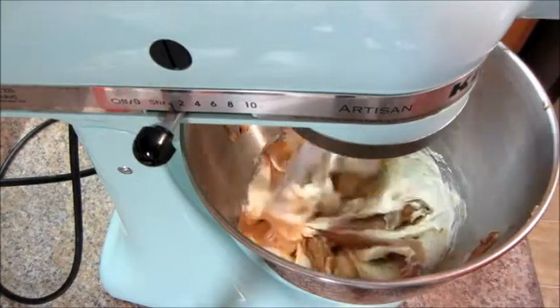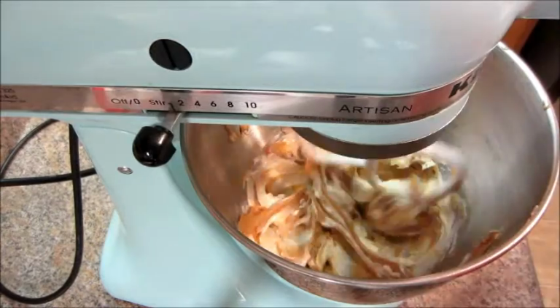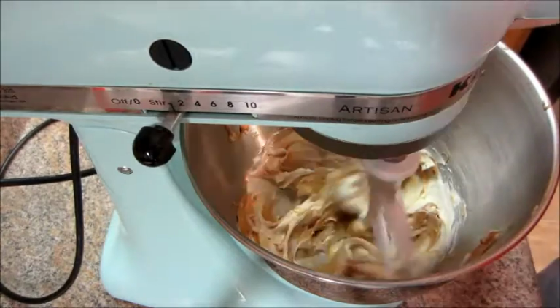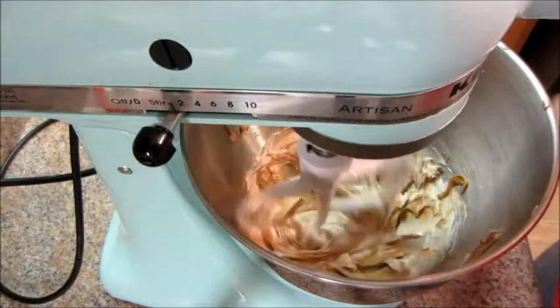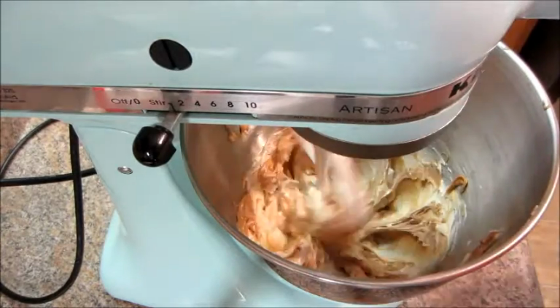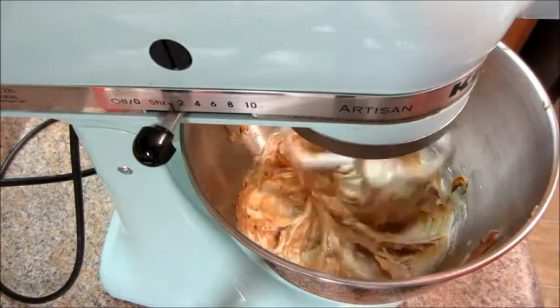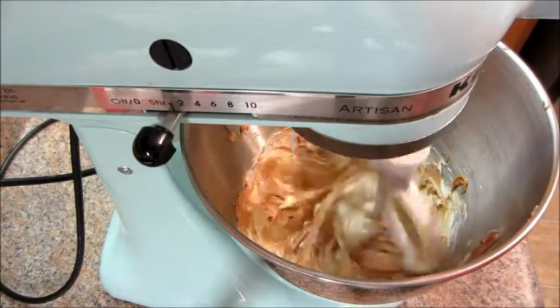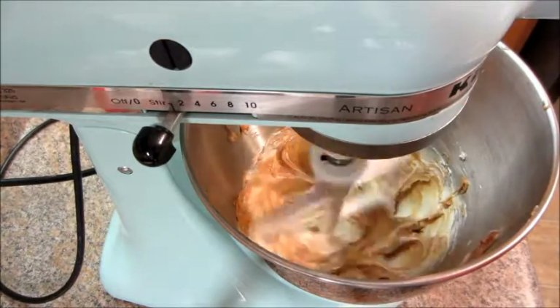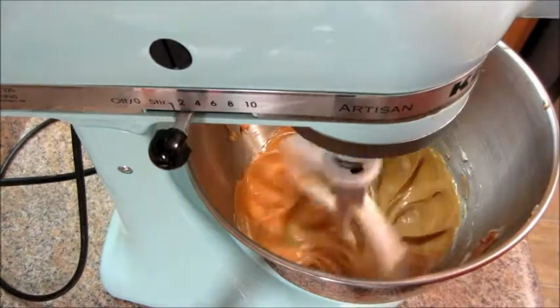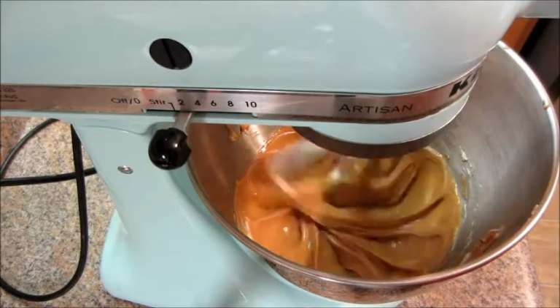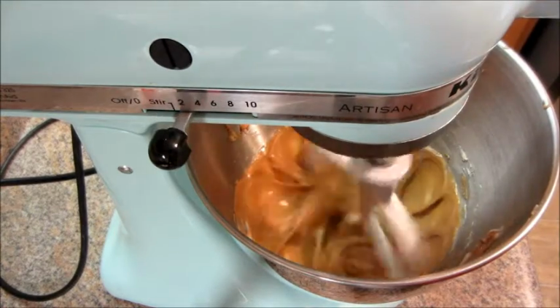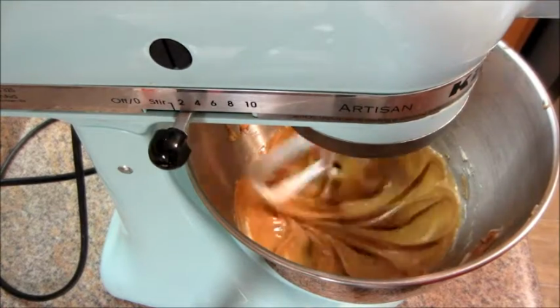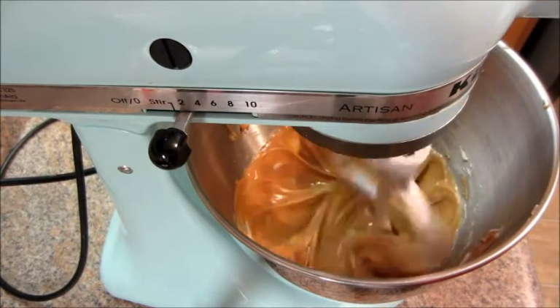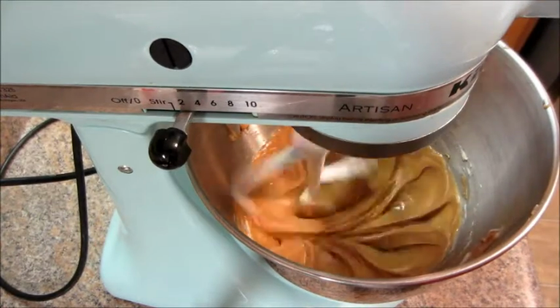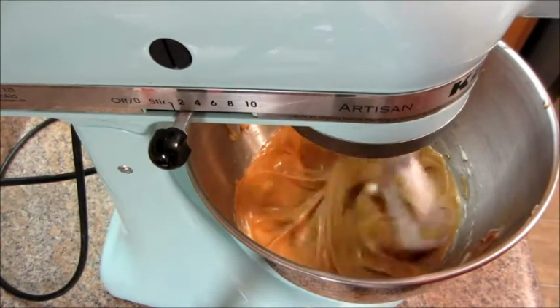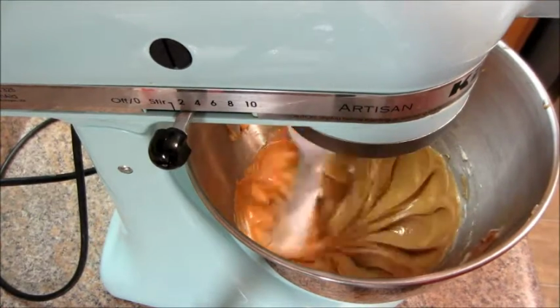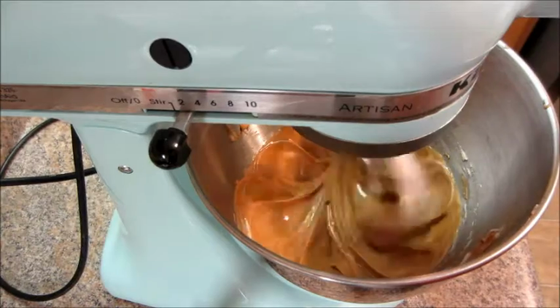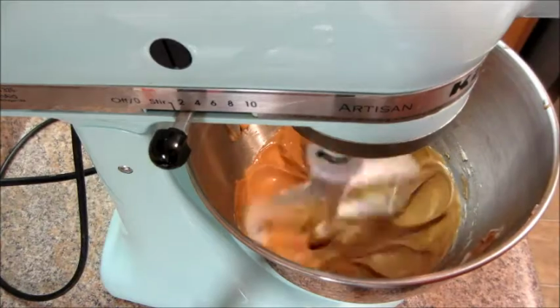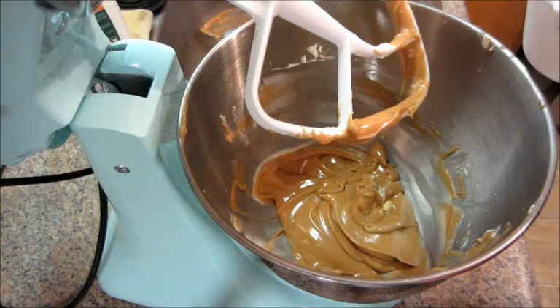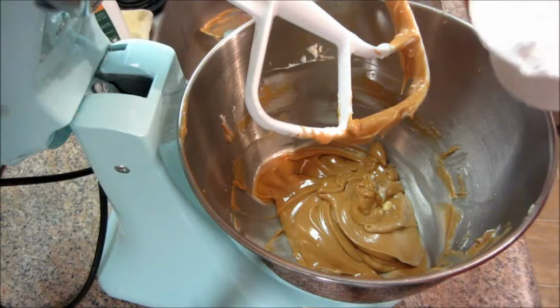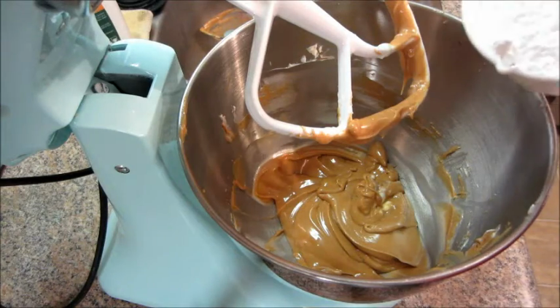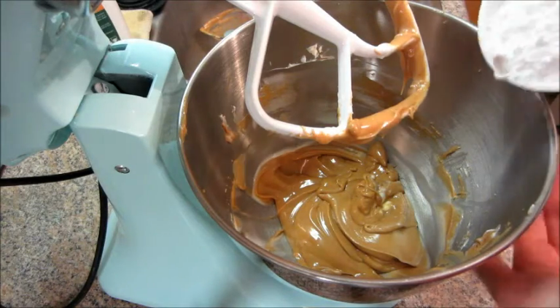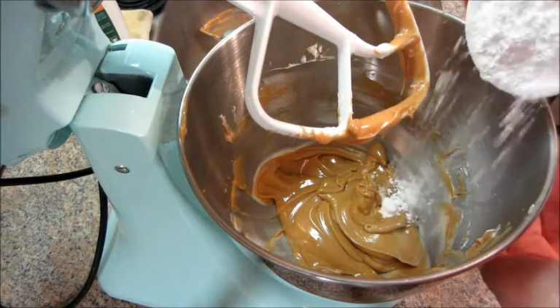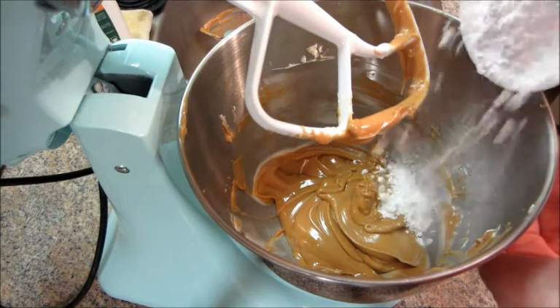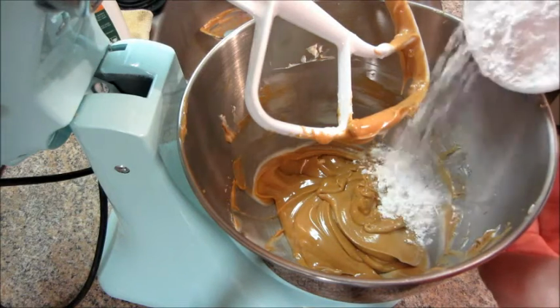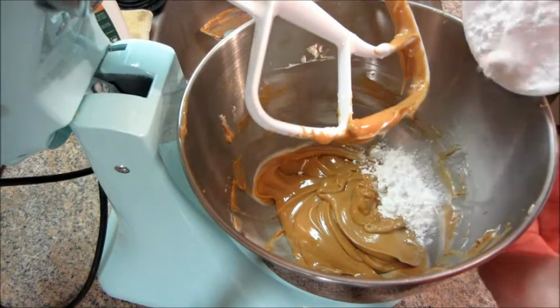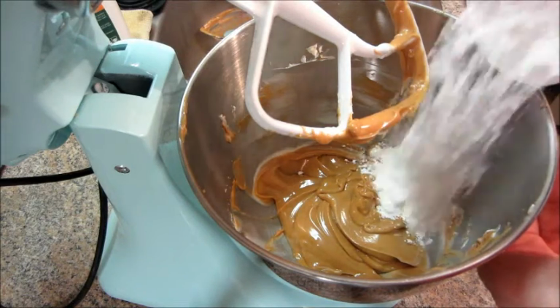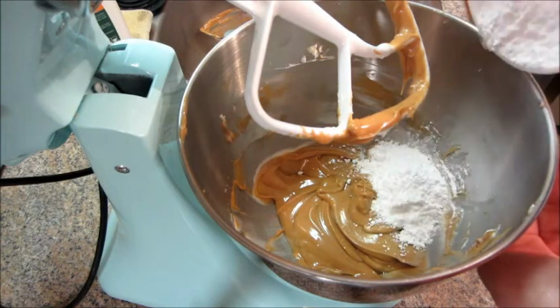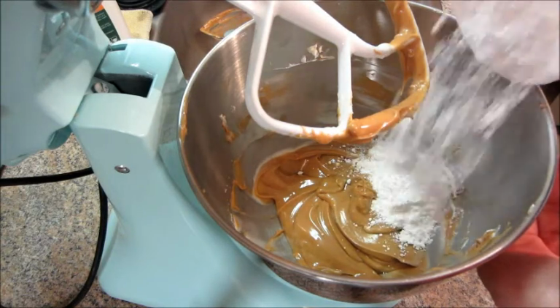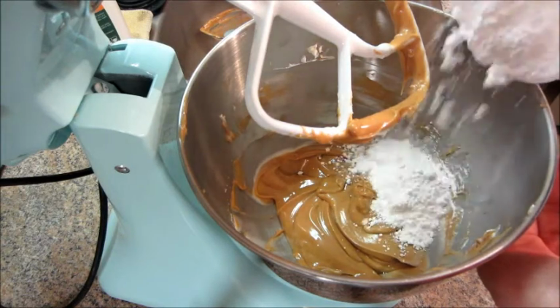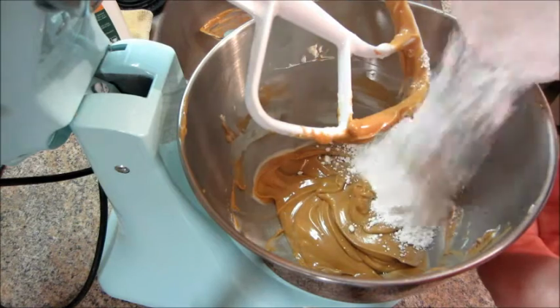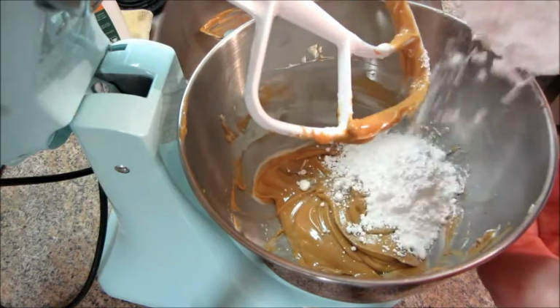Then you're going to mix that together. Once everything is well combined you can start adding in your sugar. I normally add mine about one cup at a time, mixing and scraping the bowl in between each cup.